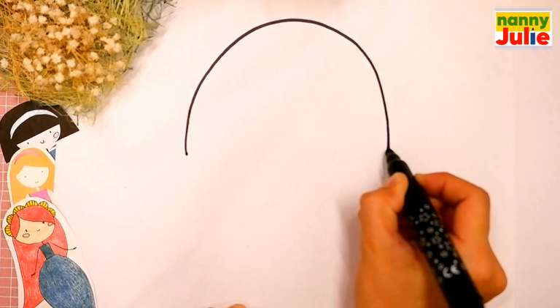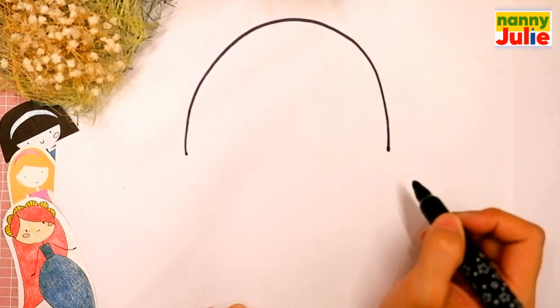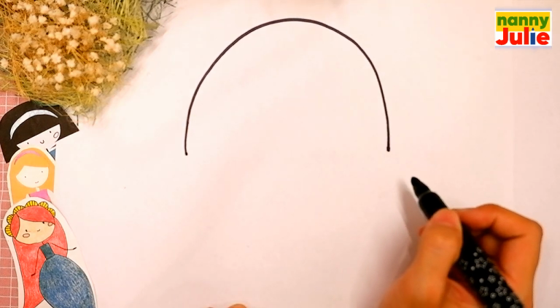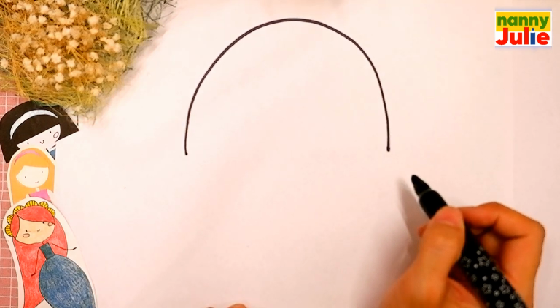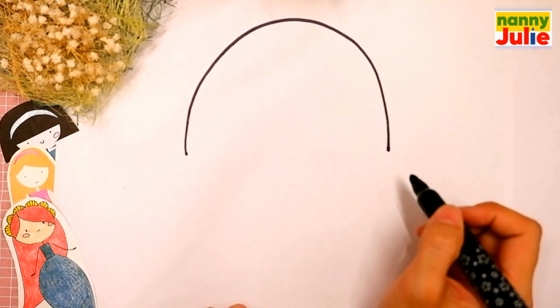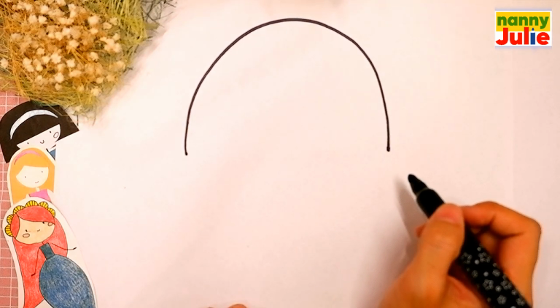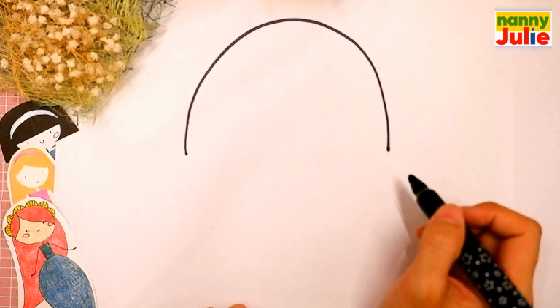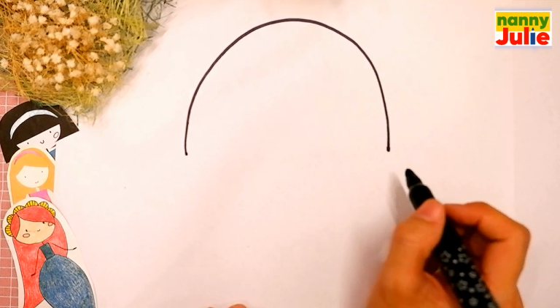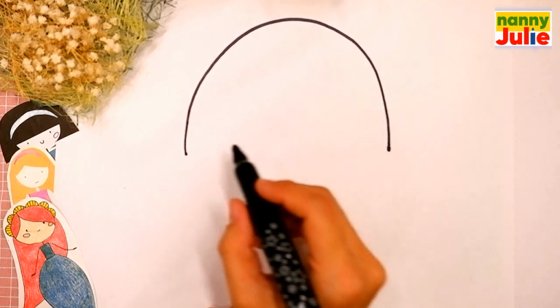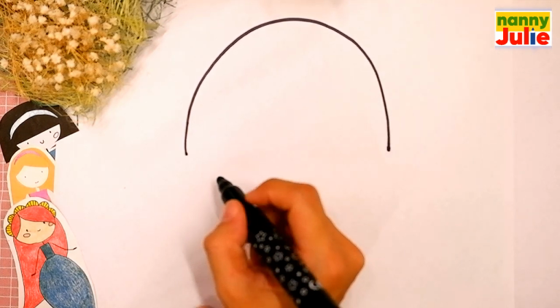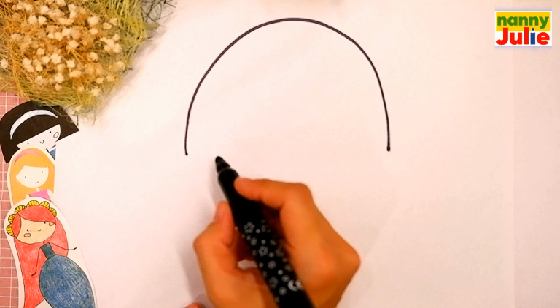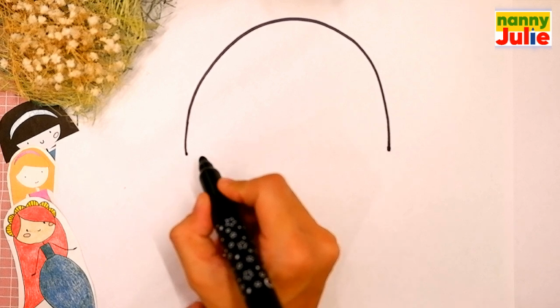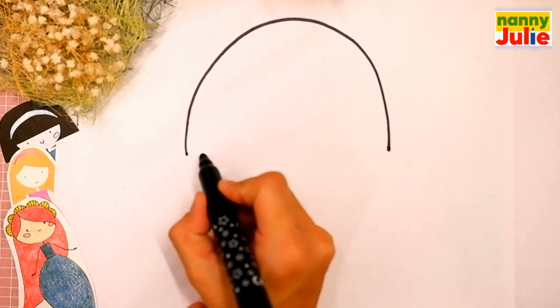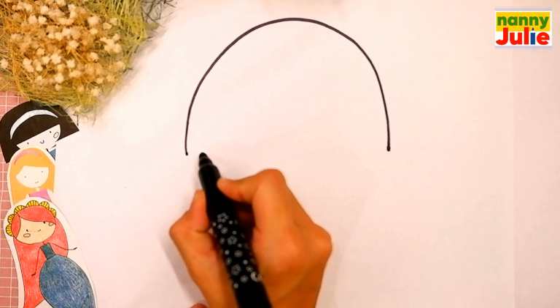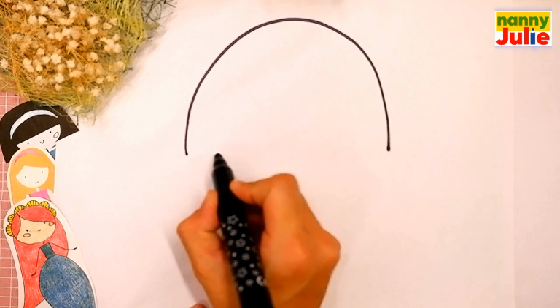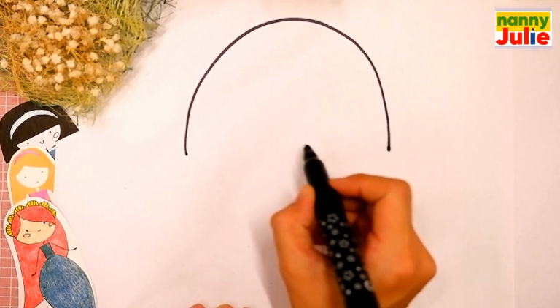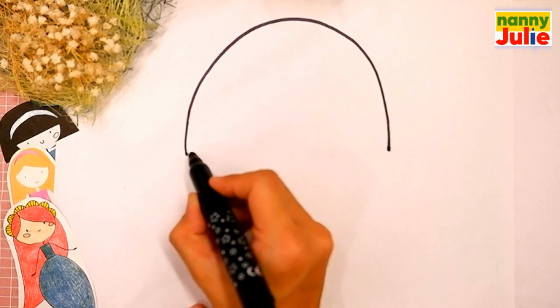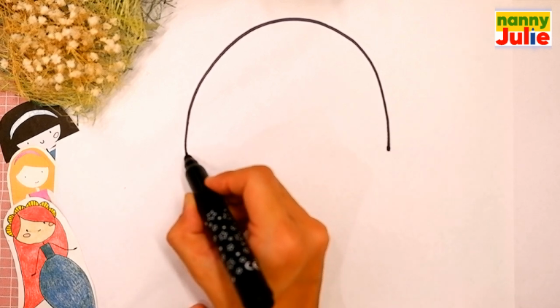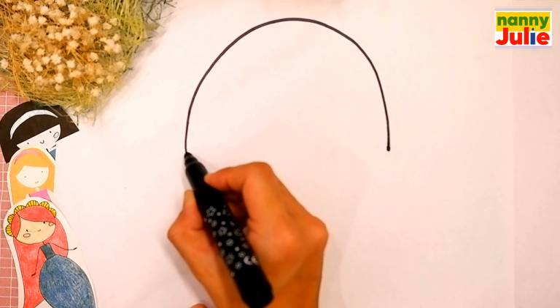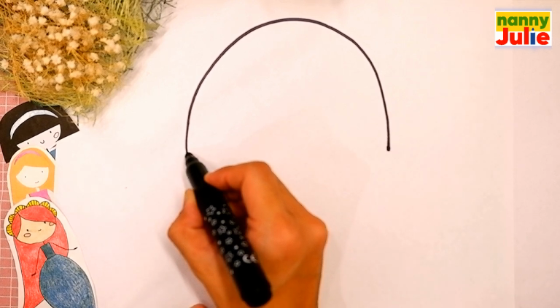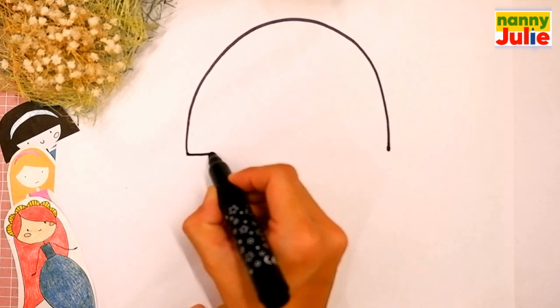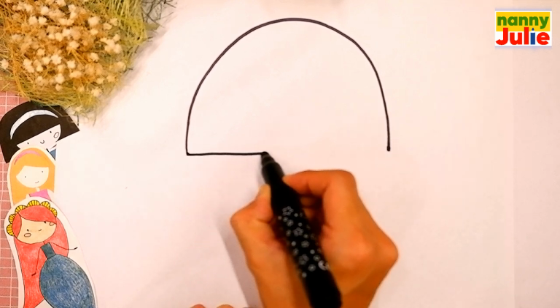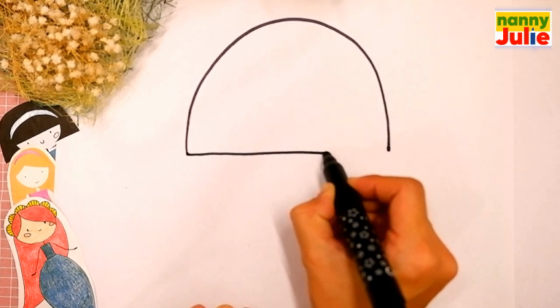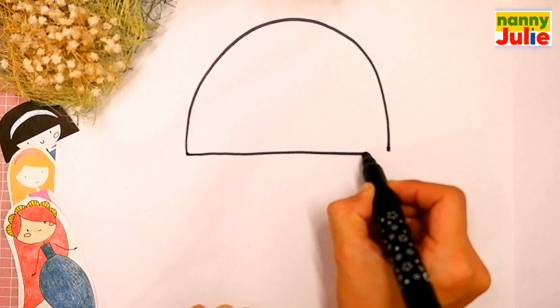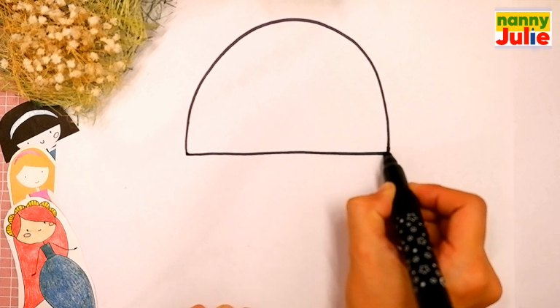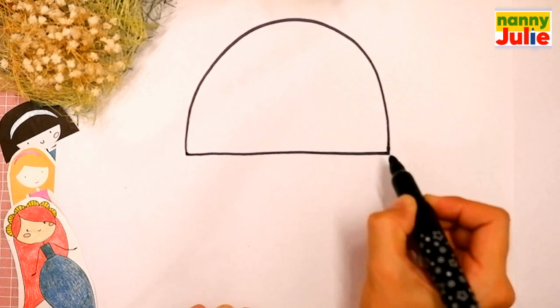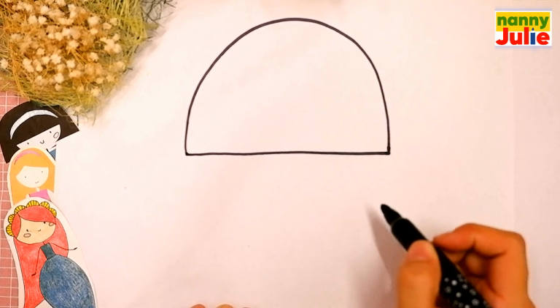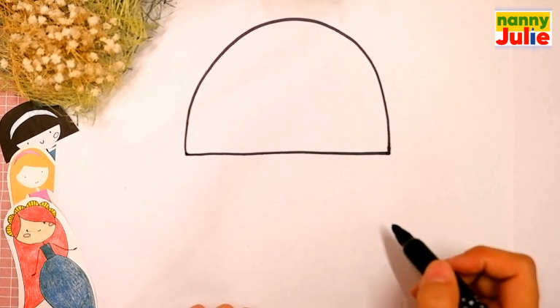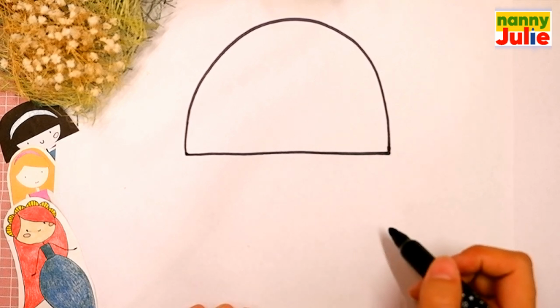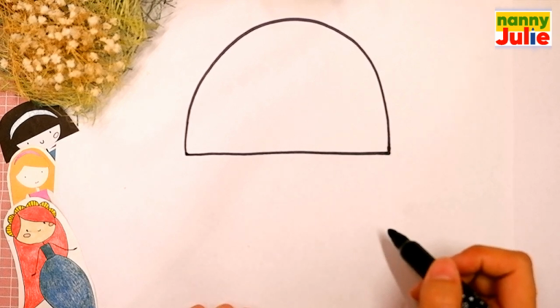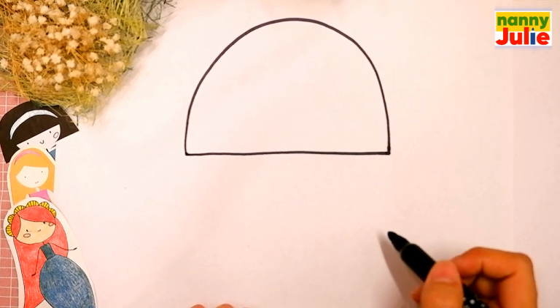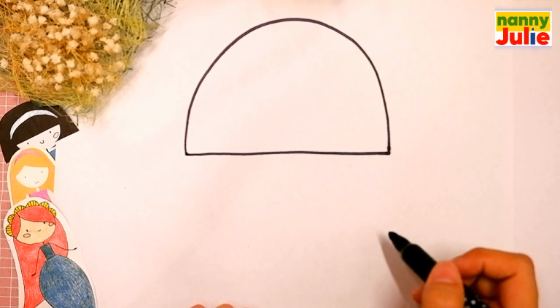Okay, you're doing great. Then draw a horizontal line at the bottom of the rainbow shape. I like your hood!